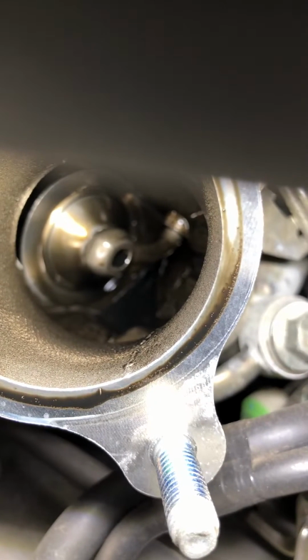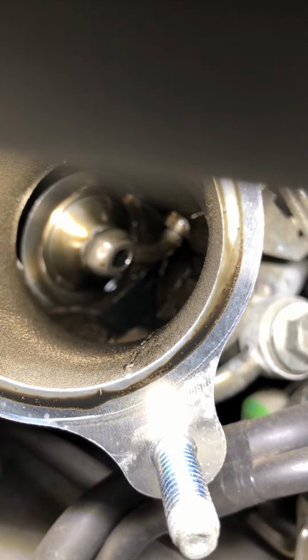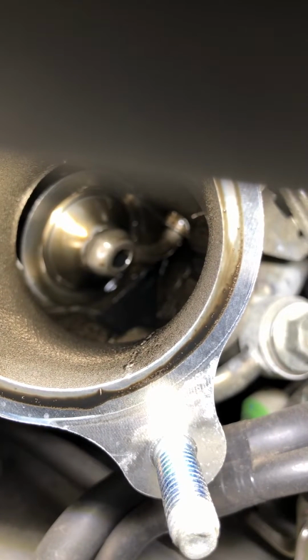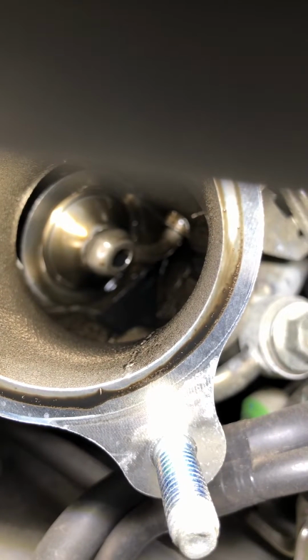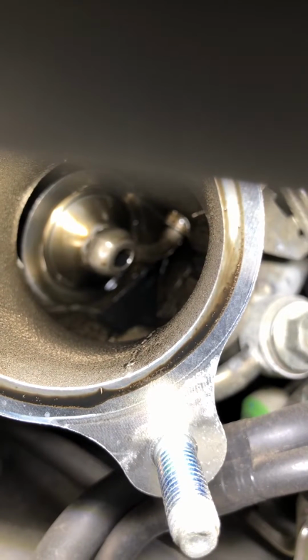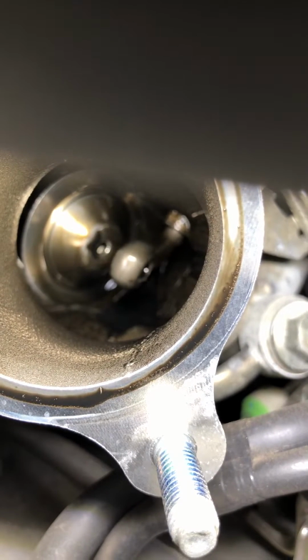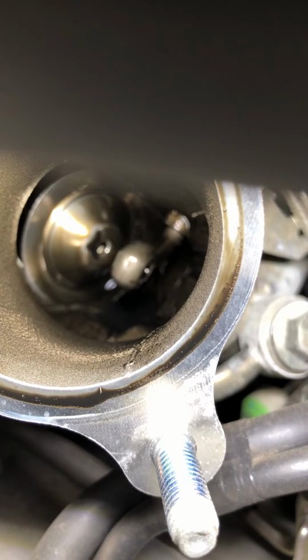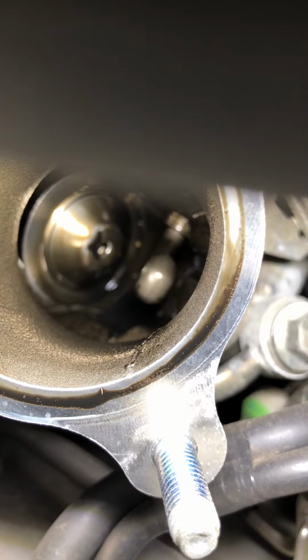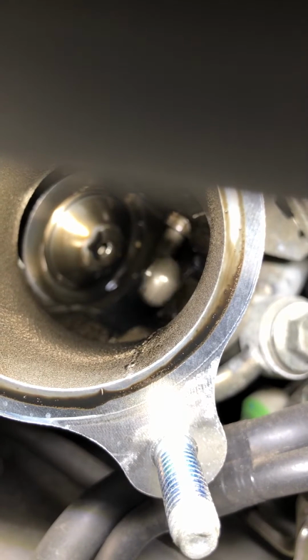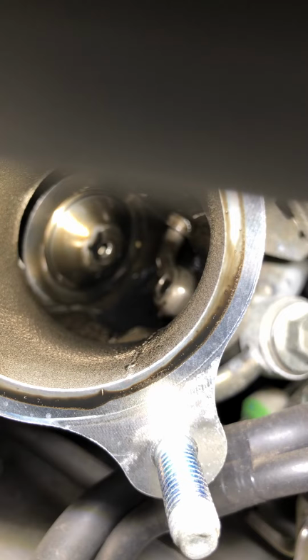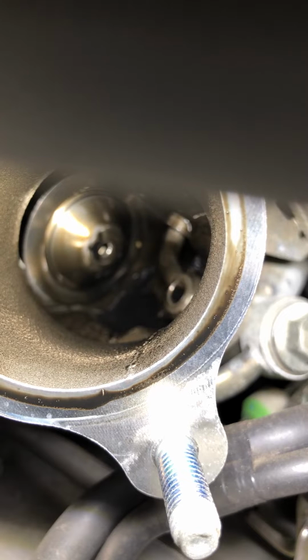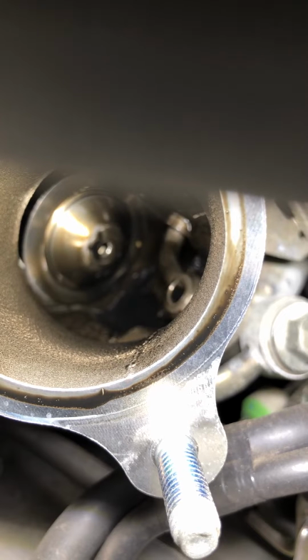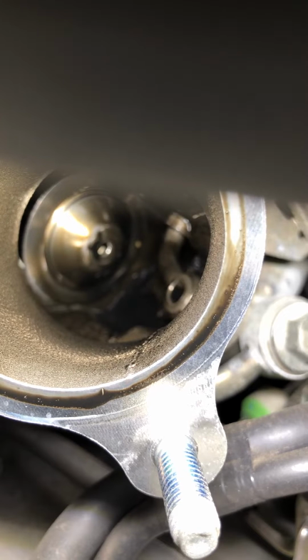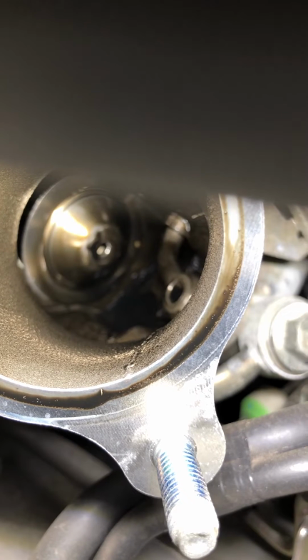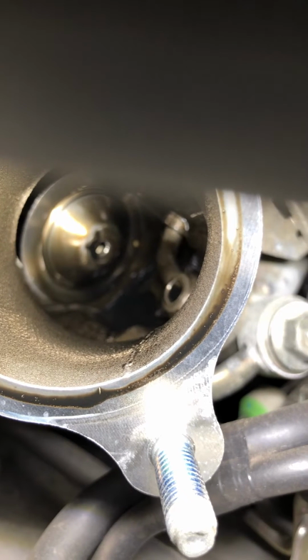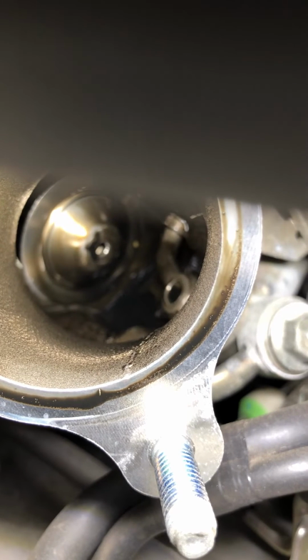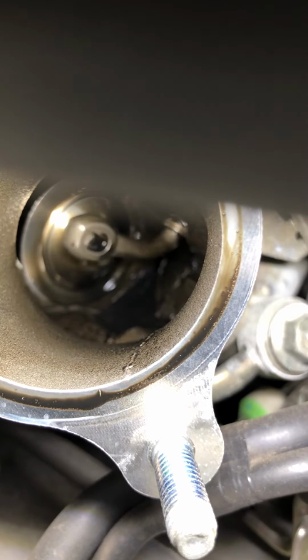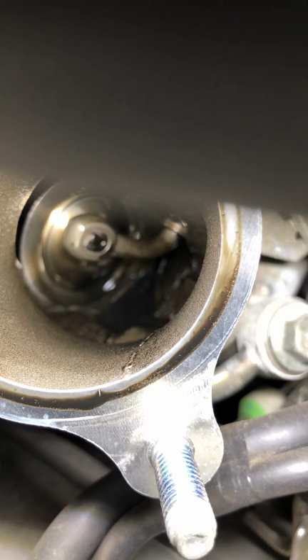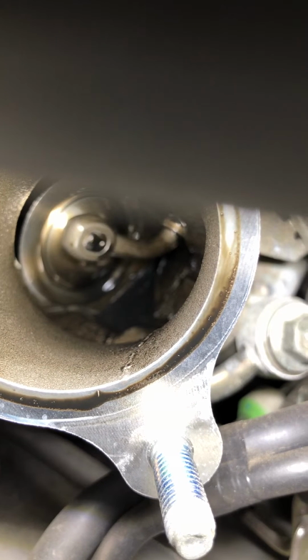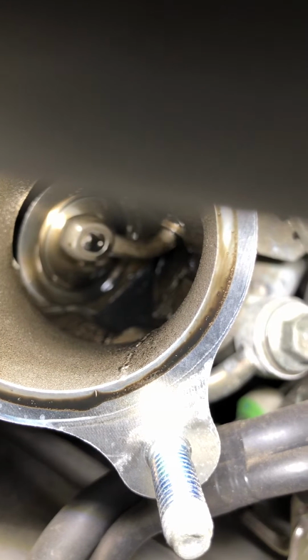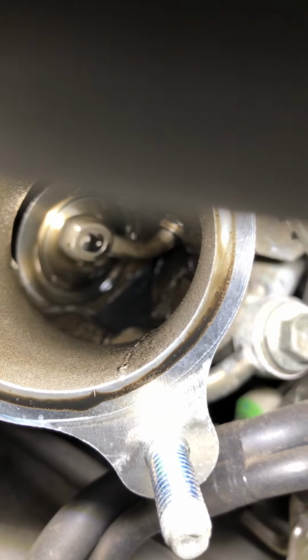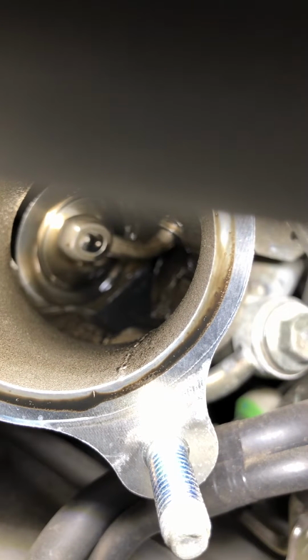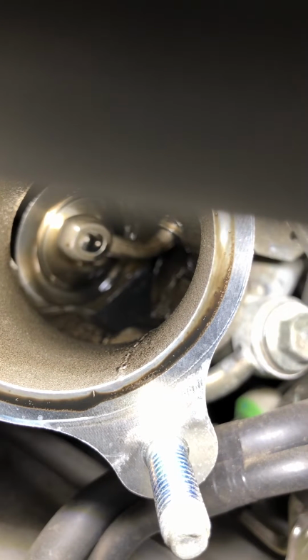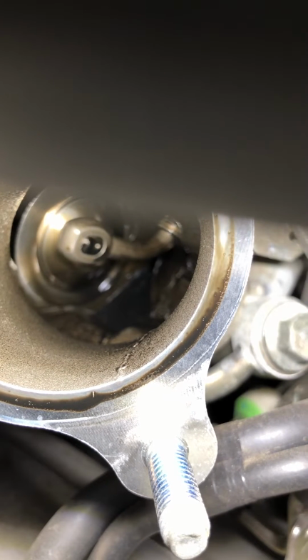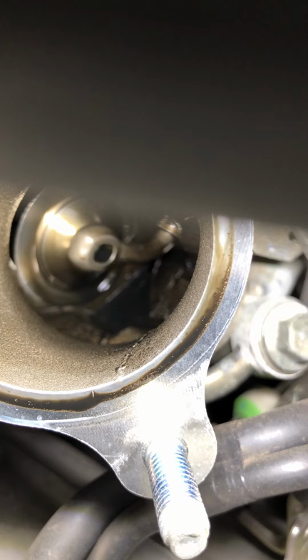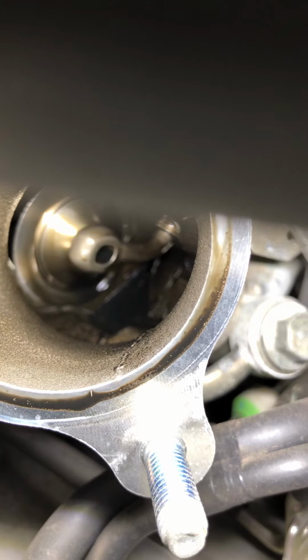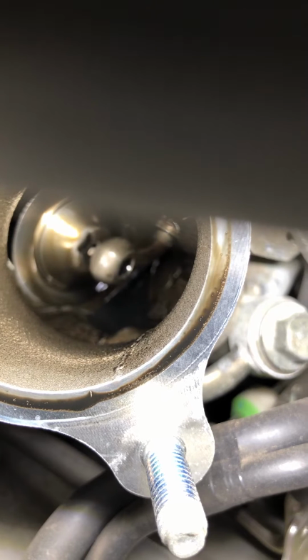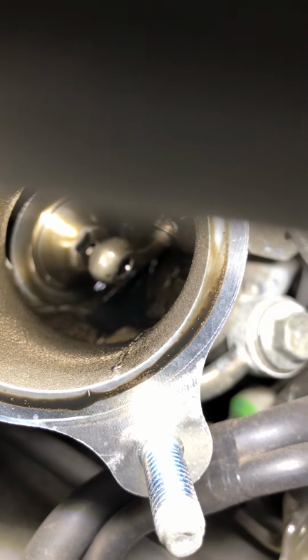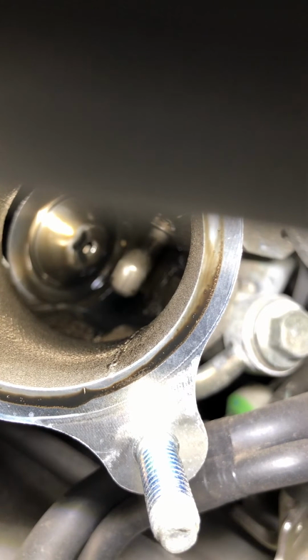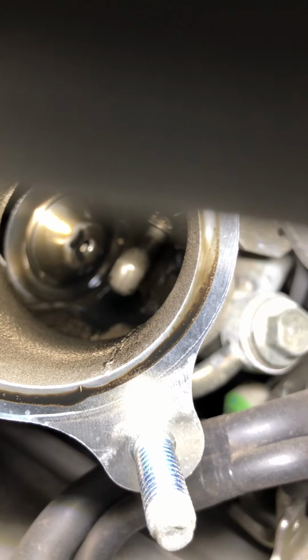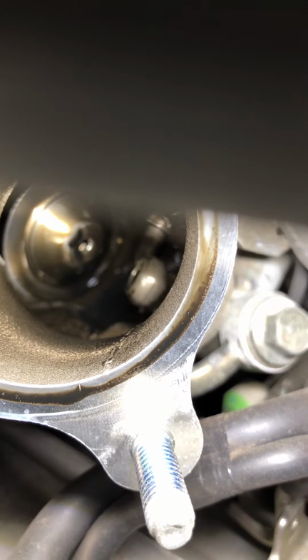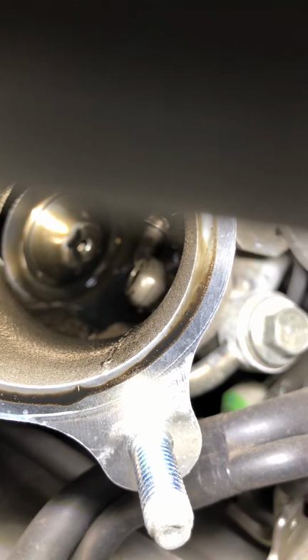Let's get a bit closer — need like a third pair of hands here. You can see the arm moving, and that should open the valve, but it's not actually doing that. The pin's fallen out and the valve has dropped to bits.